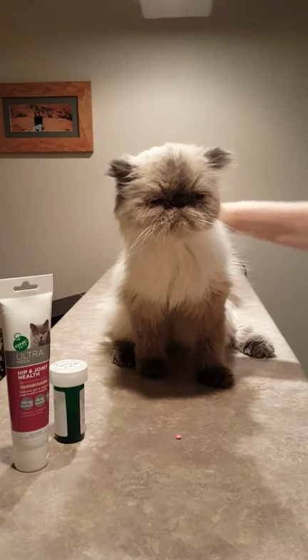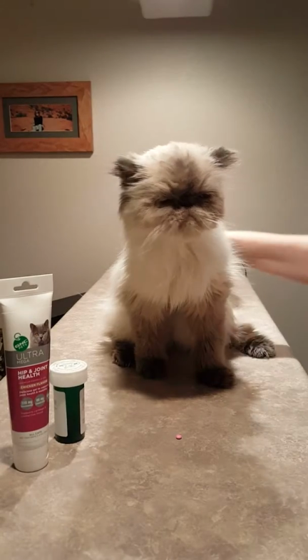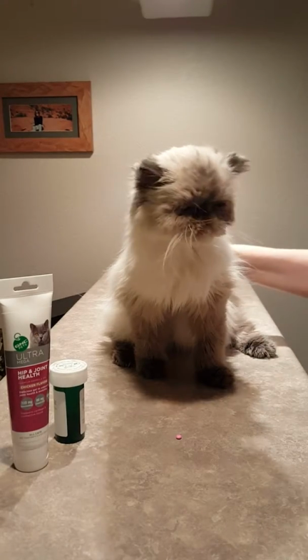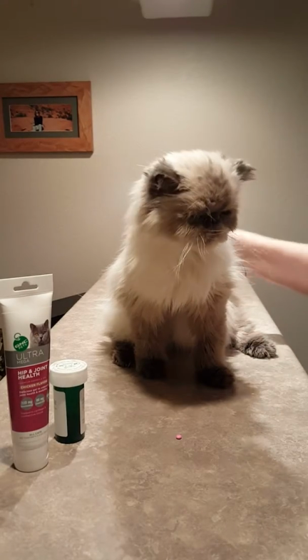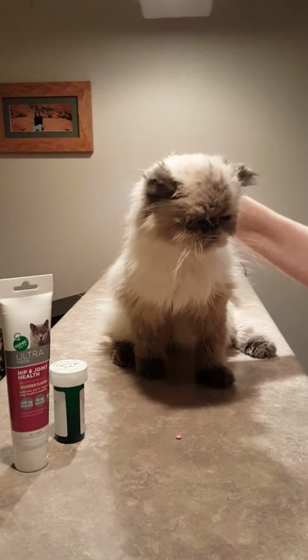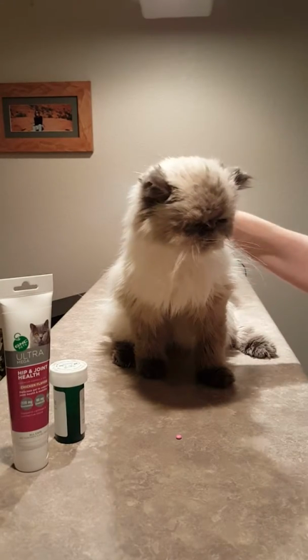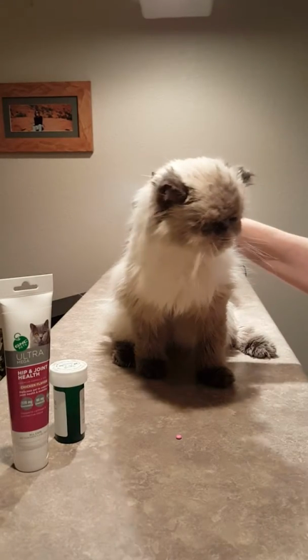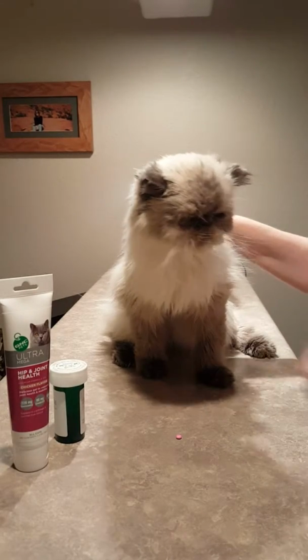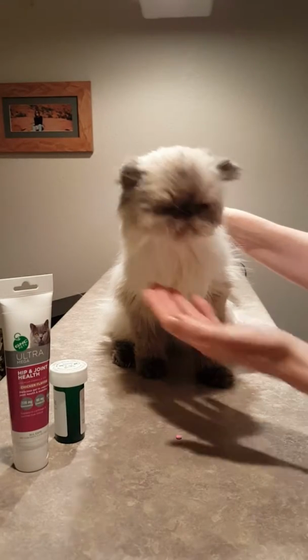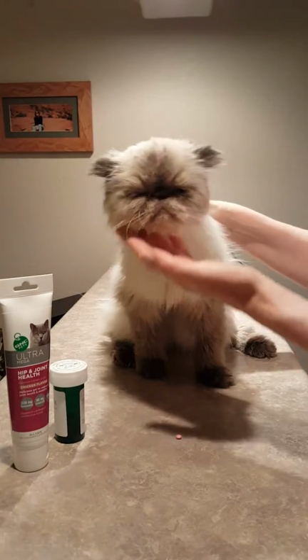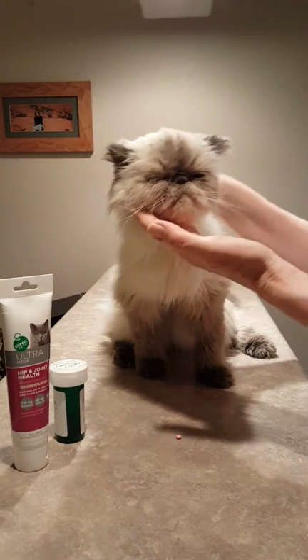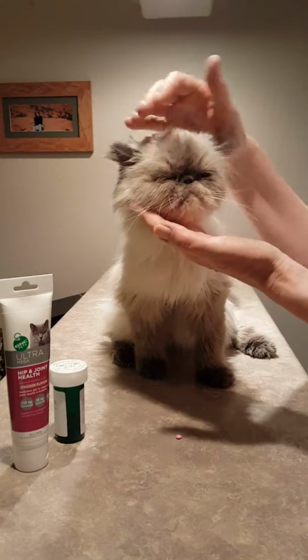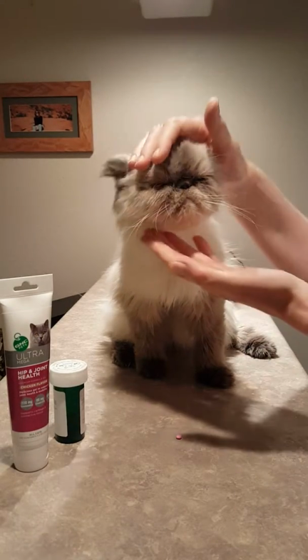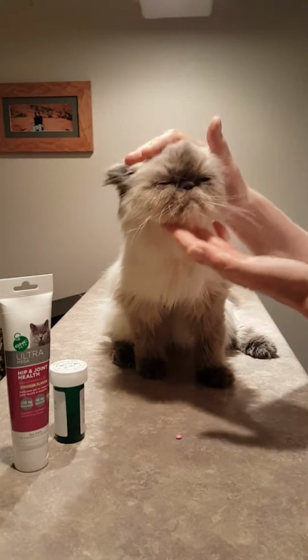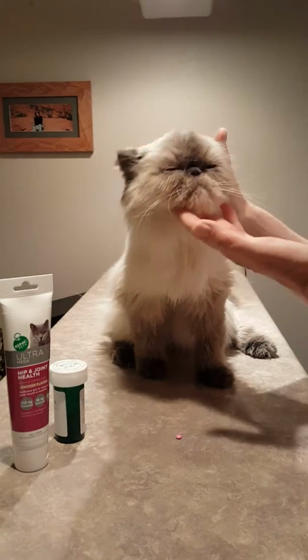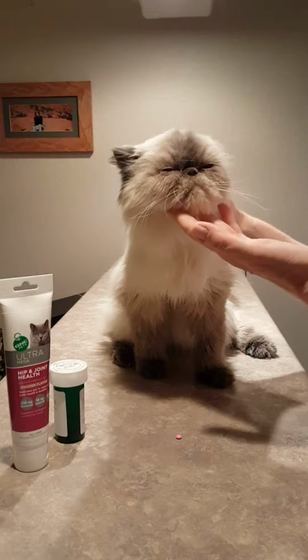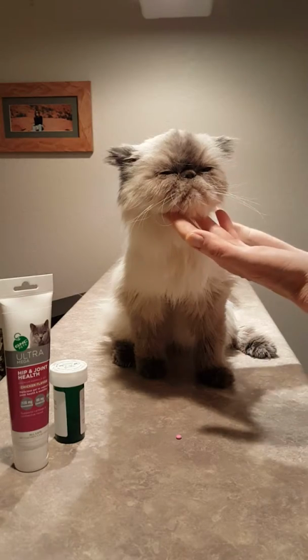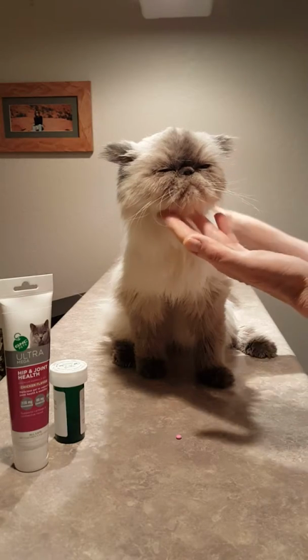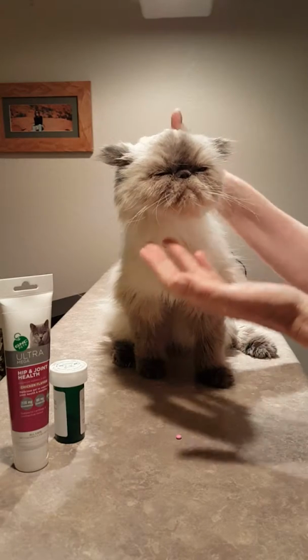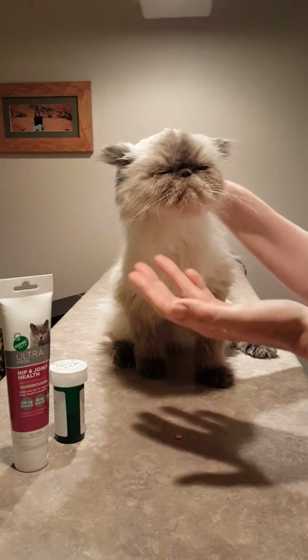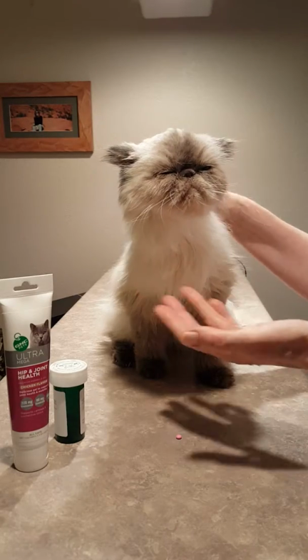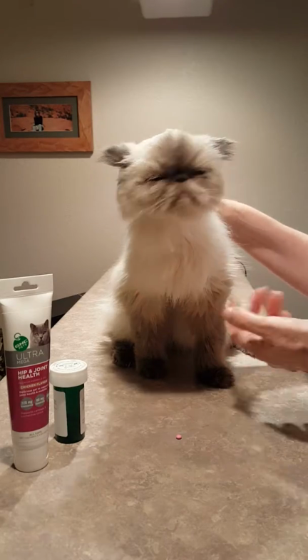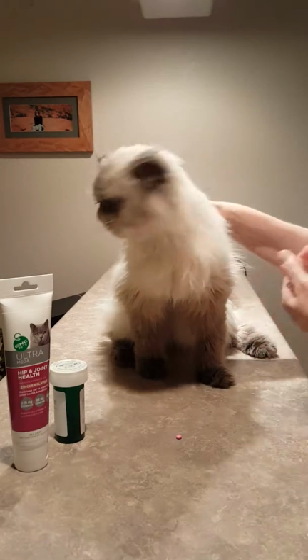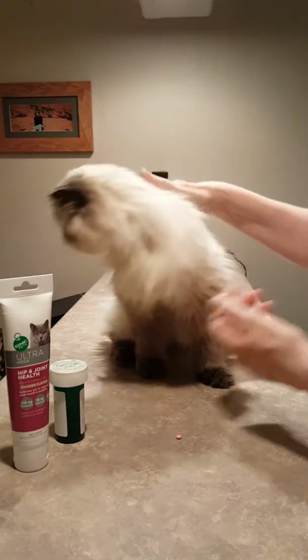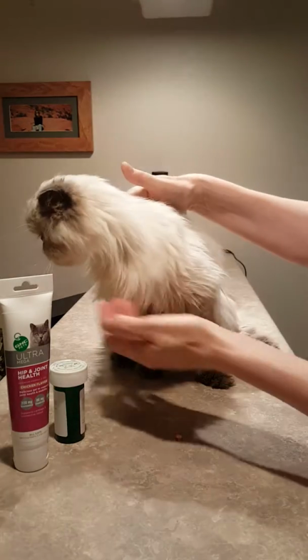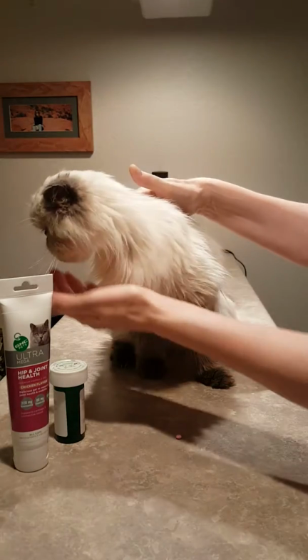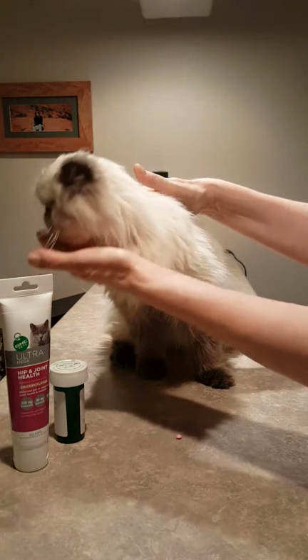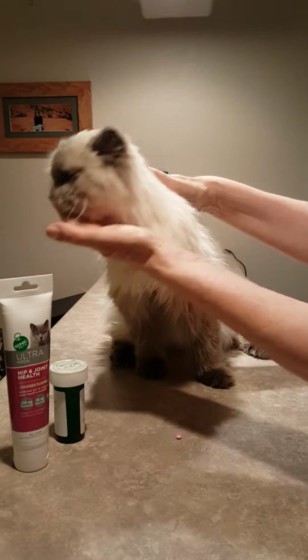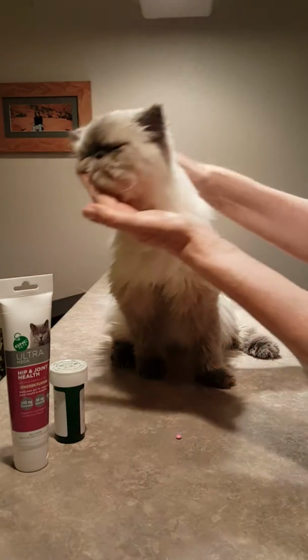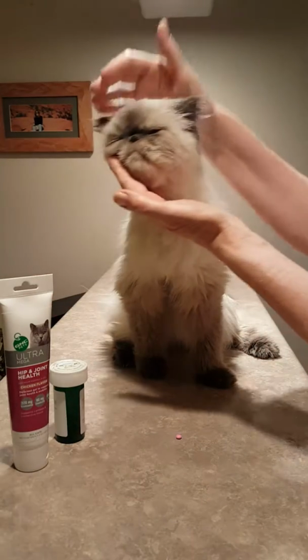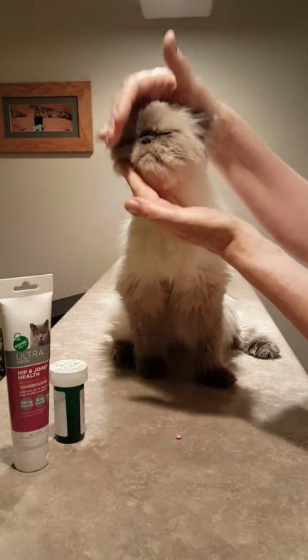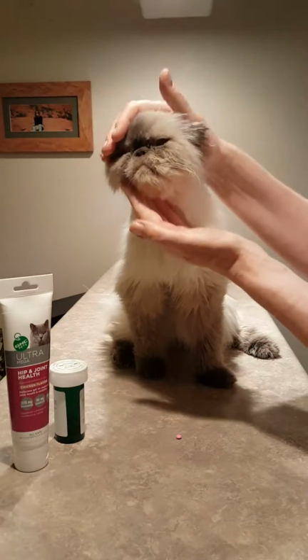Hi everybody! This little beauty is Michael. He's a little blue-point Himalayan, 16 years old. Look at how healthy and beautiful he is. Stay here, baby. We're going to take your picture.